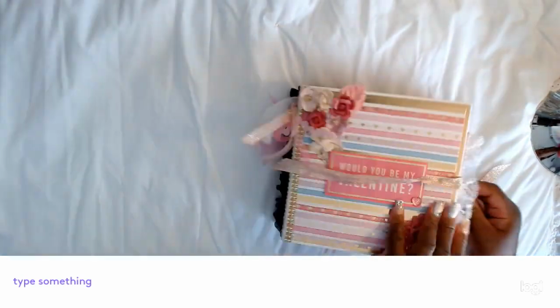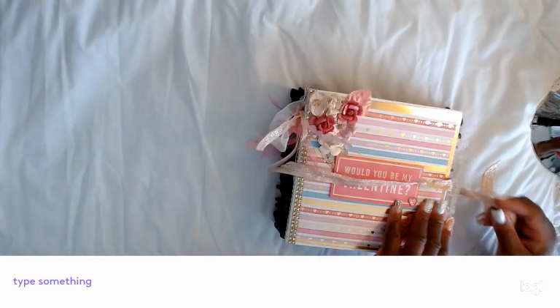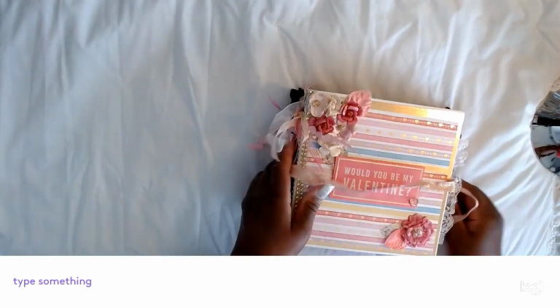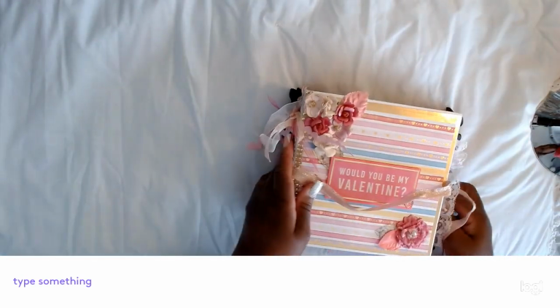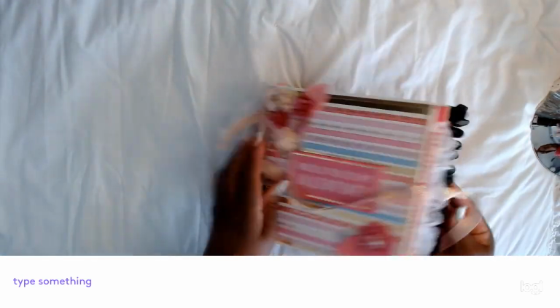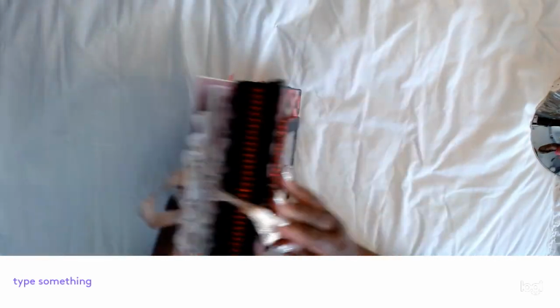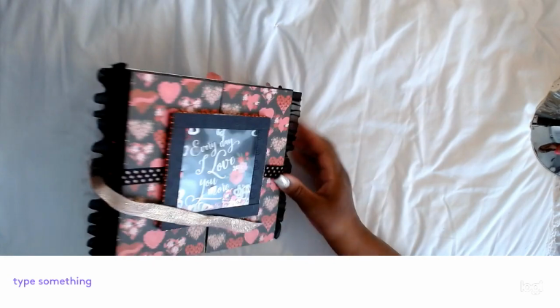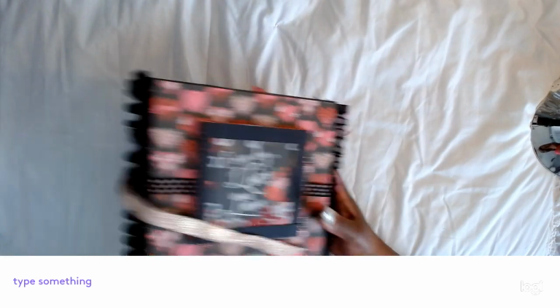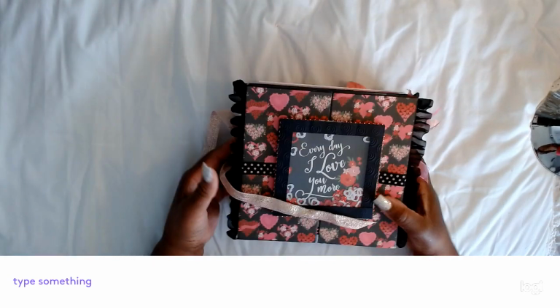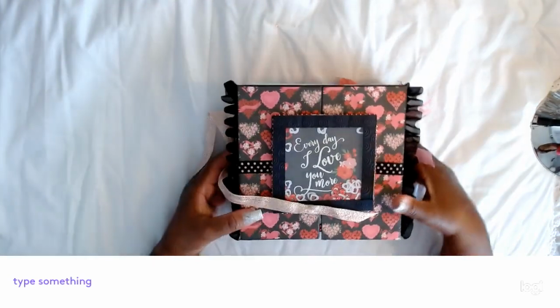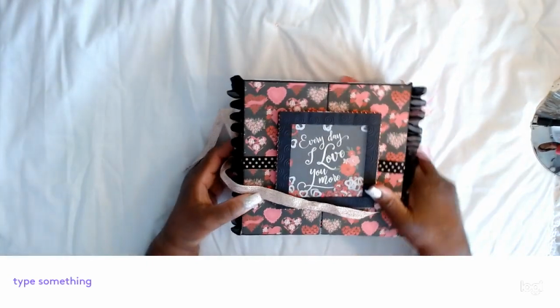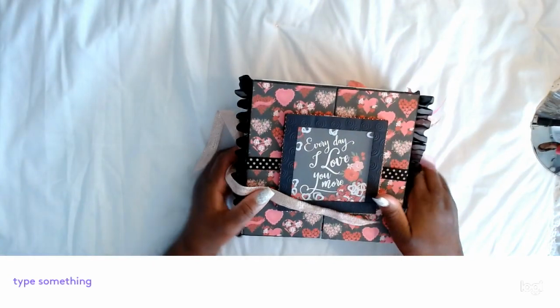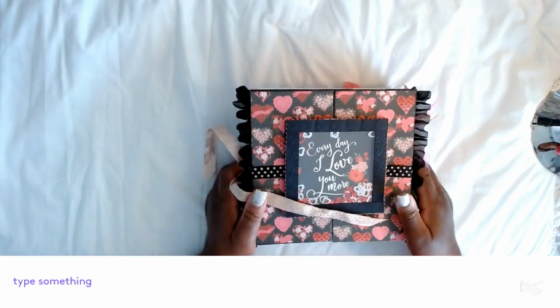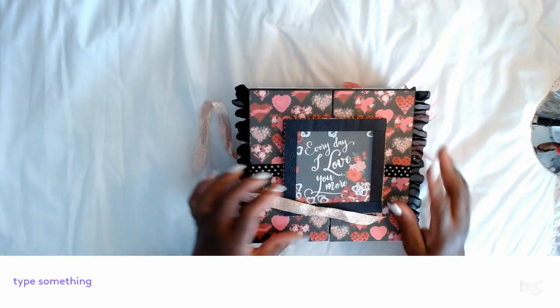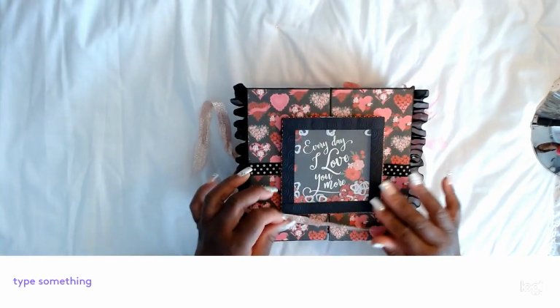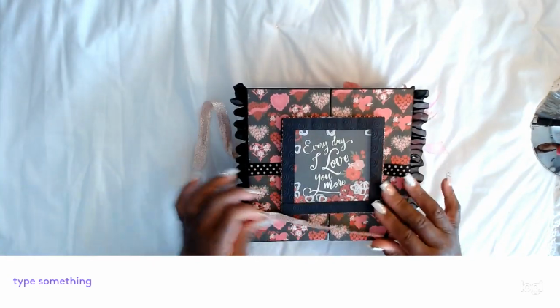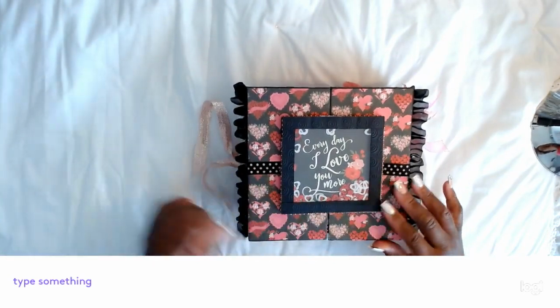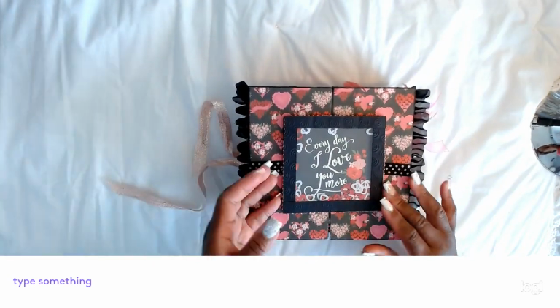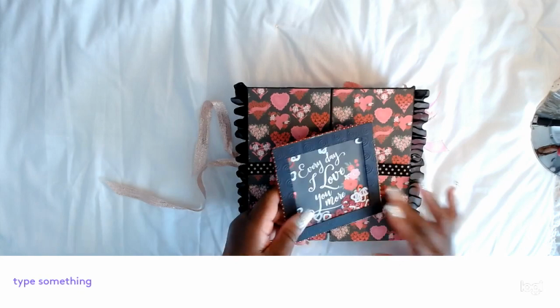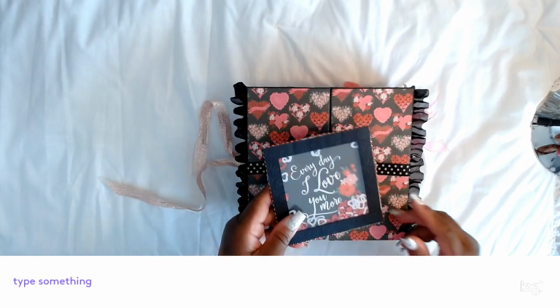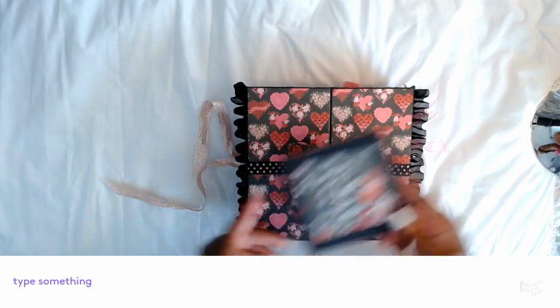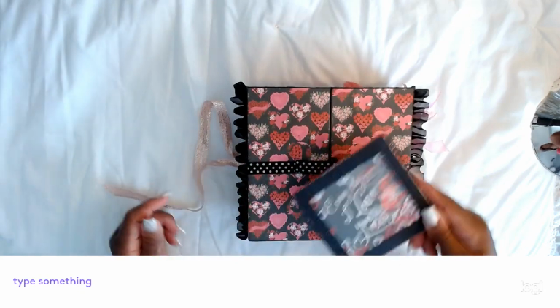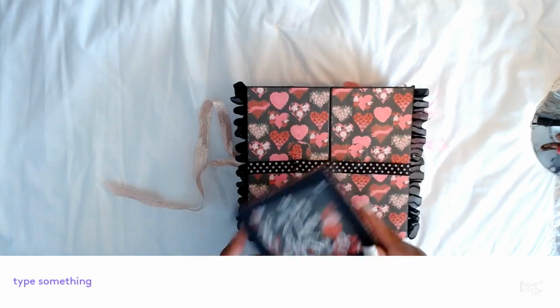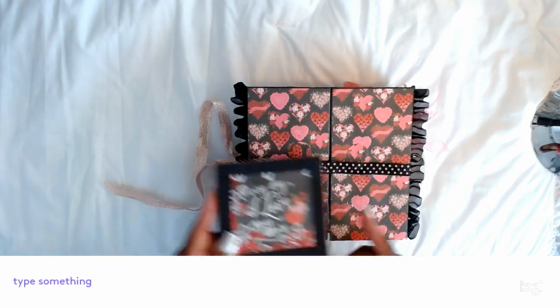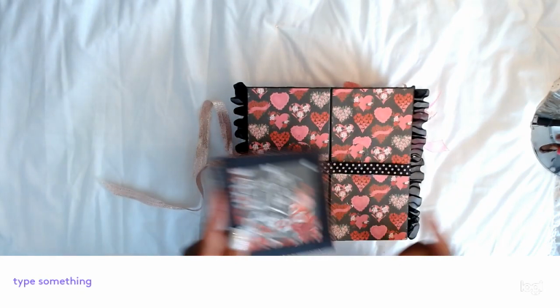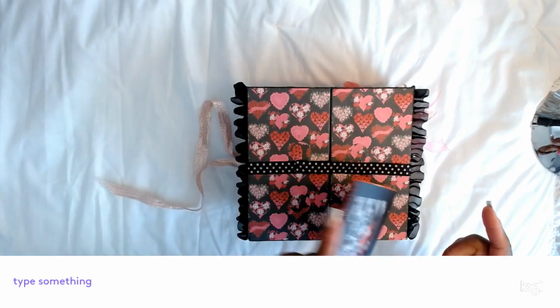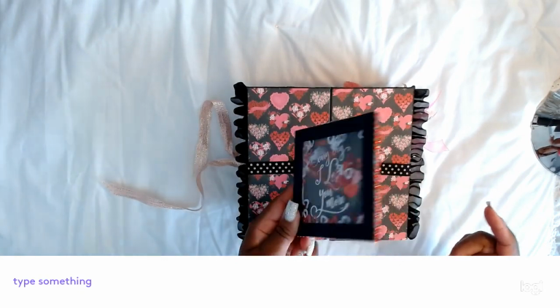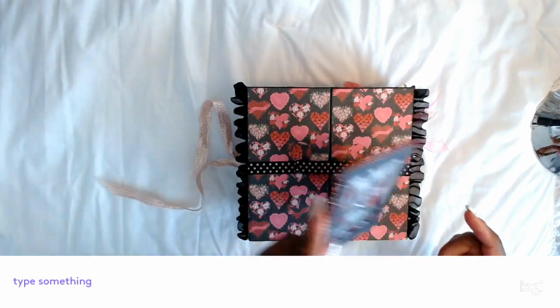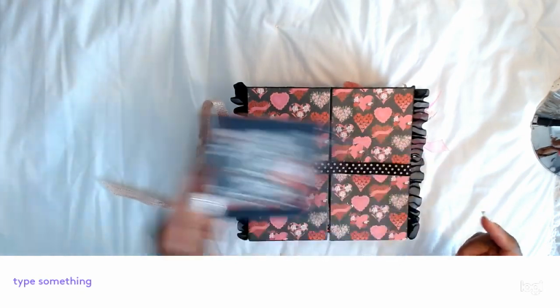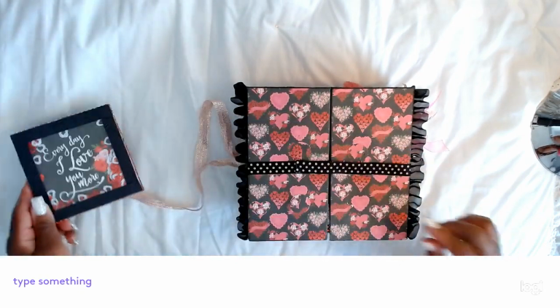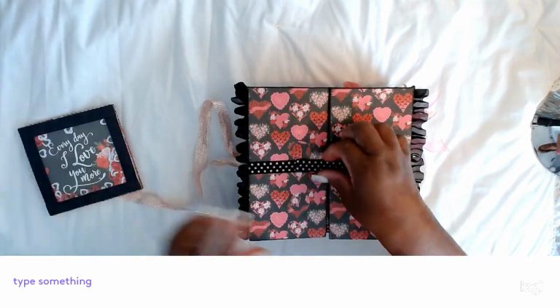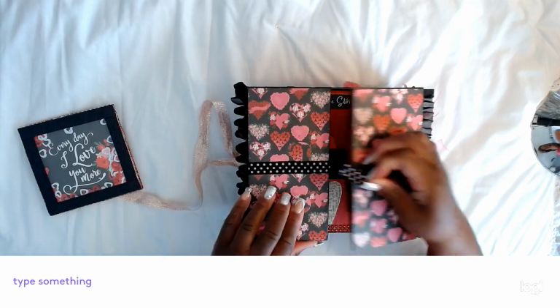Then this flips over and it says 'Everyday I Love You More,' and it's a shaker that closes. Then it opens here with the ribbon.